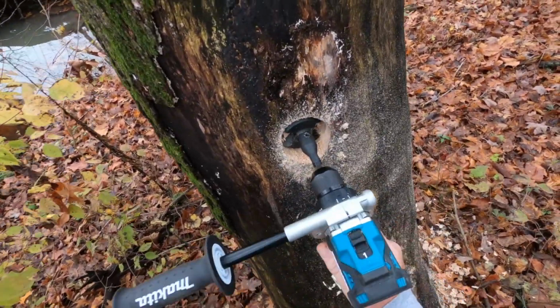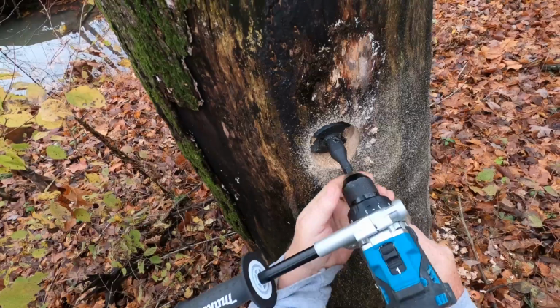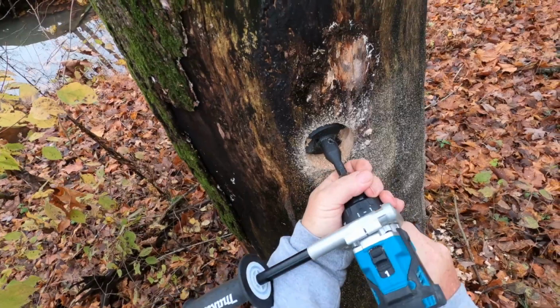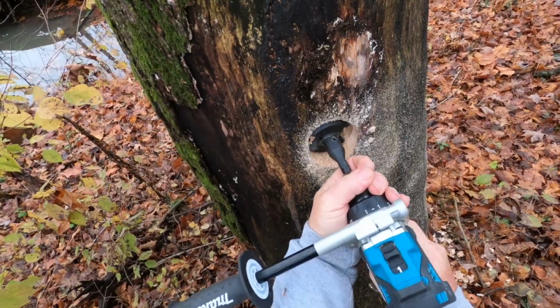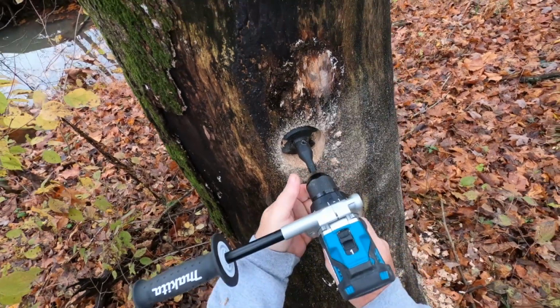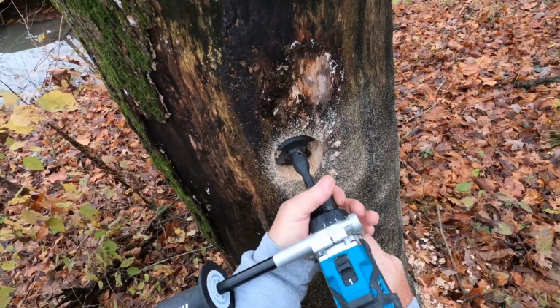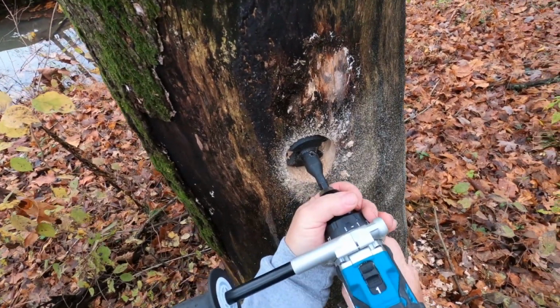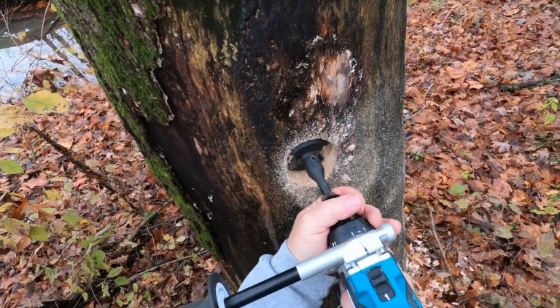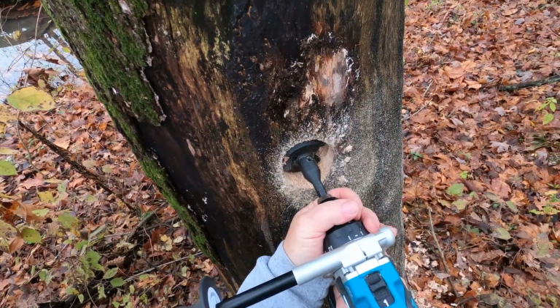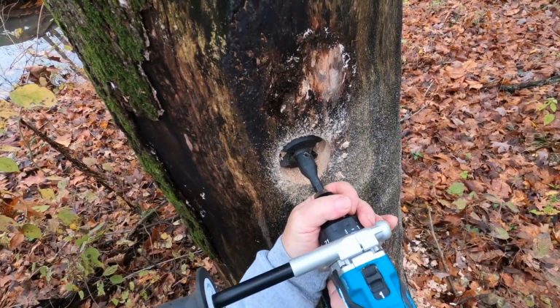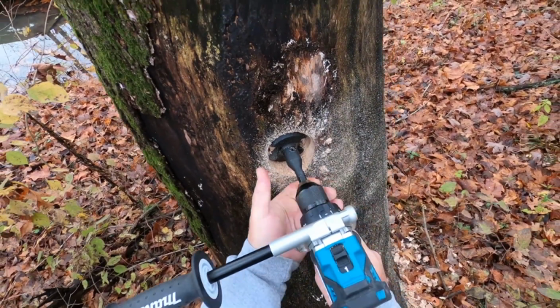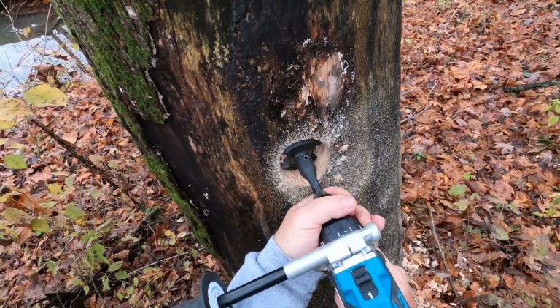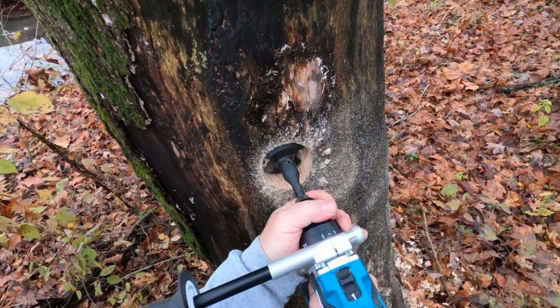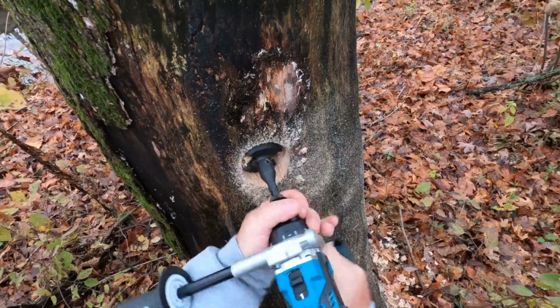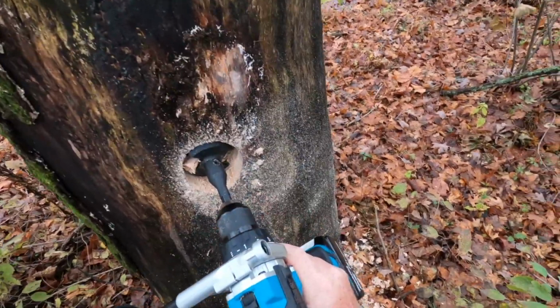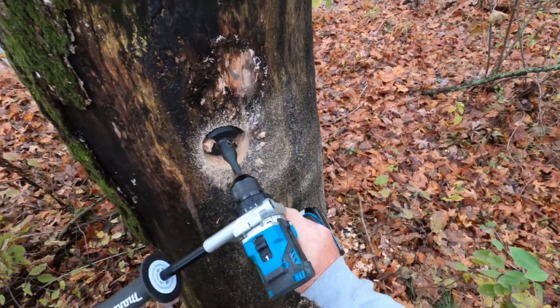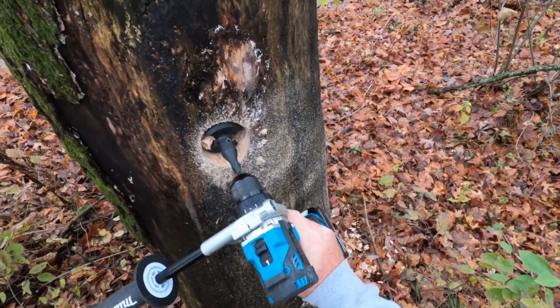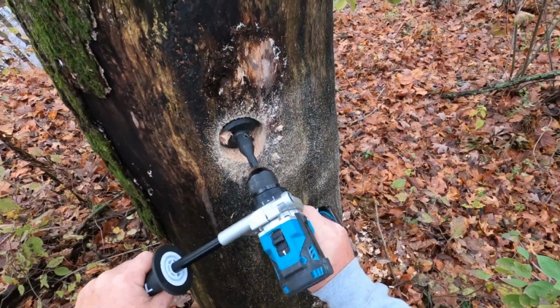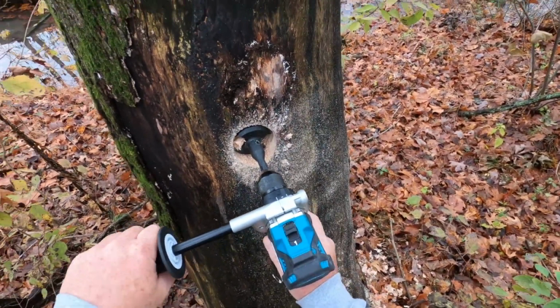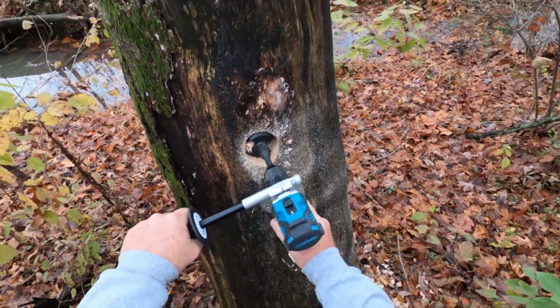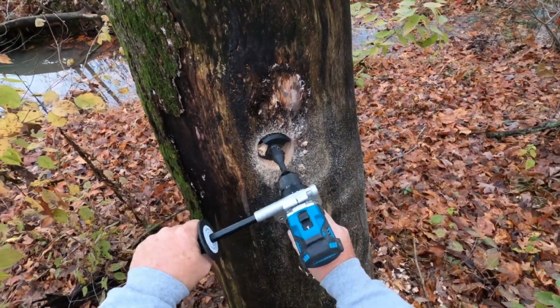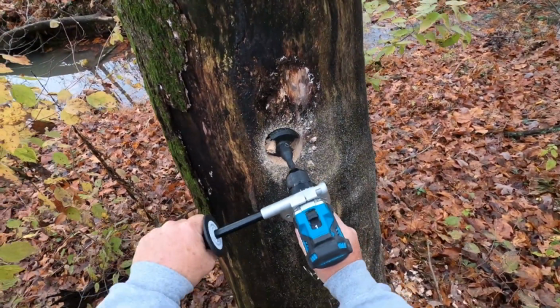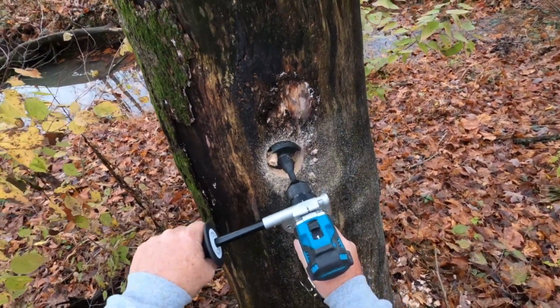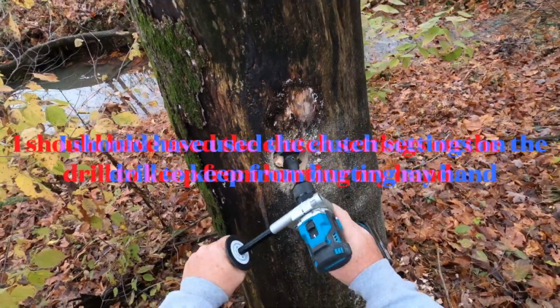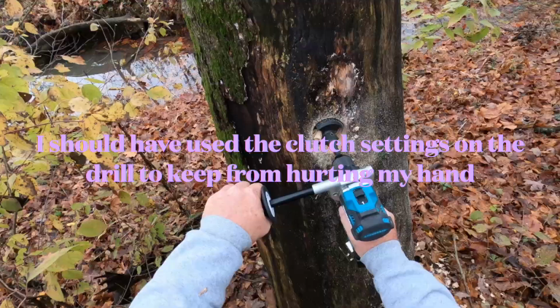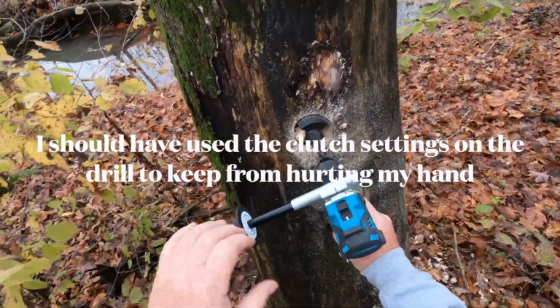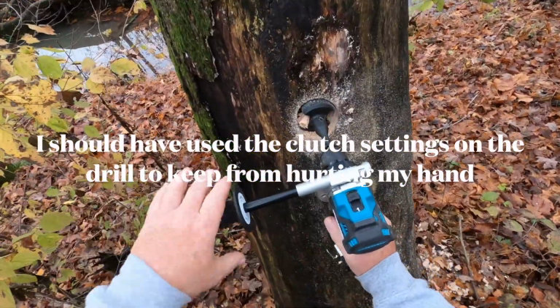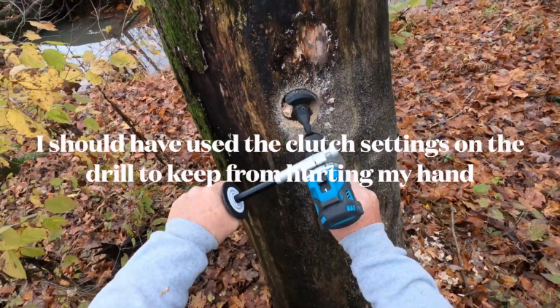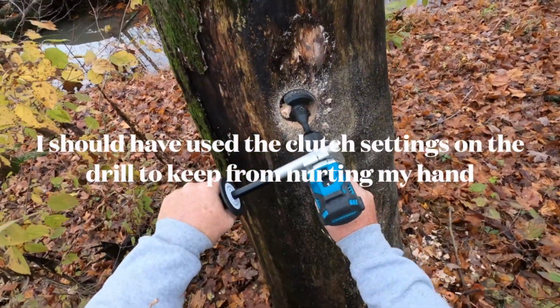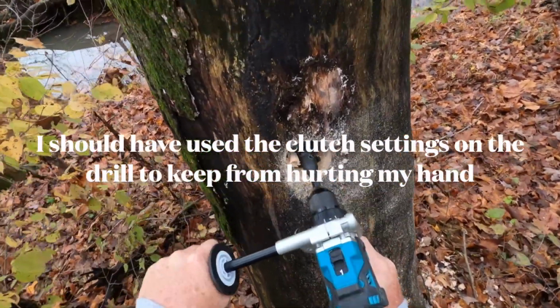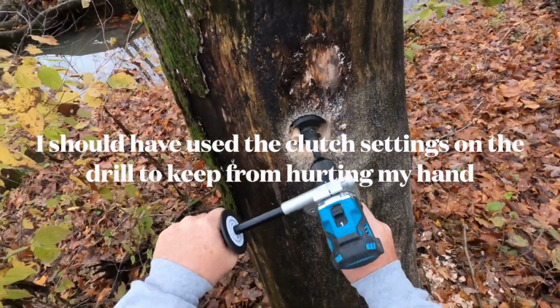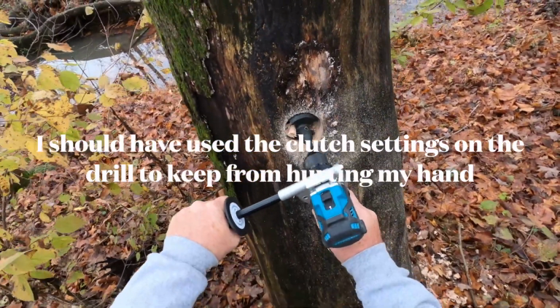Let's chuck it up. It keeps coming loose, but this thing is so powerful I'm afraid it'll hurt. That's the reason it keeps coming loose — it's more powerful than my hand.